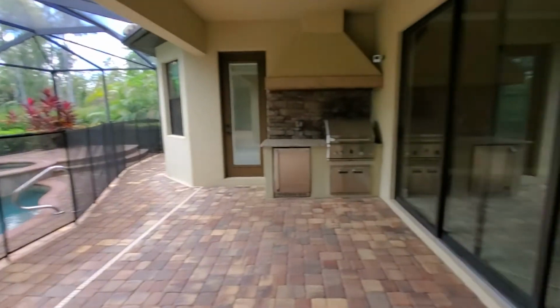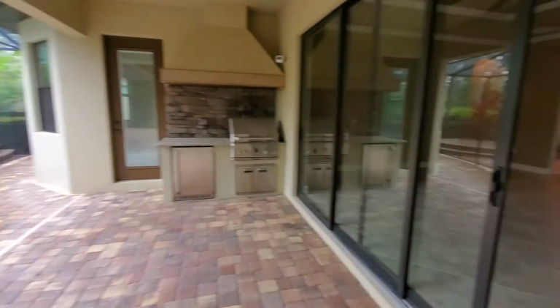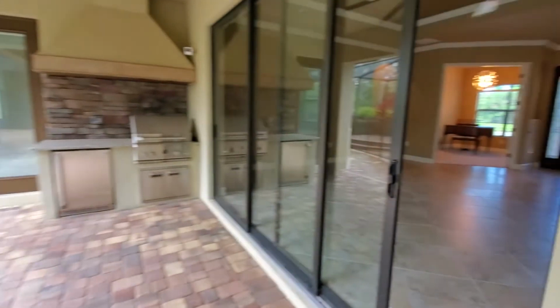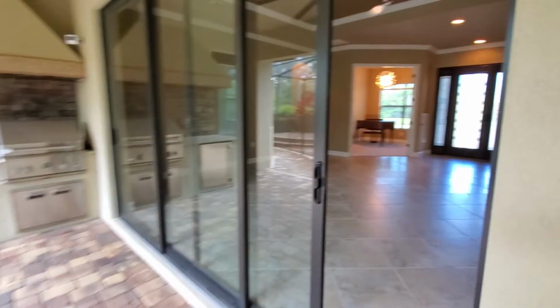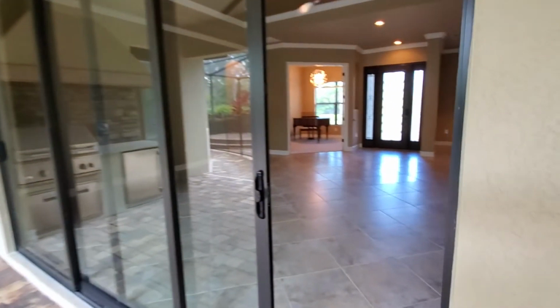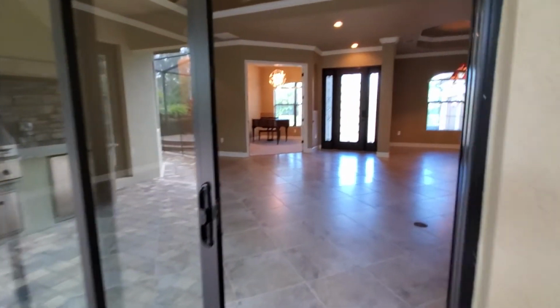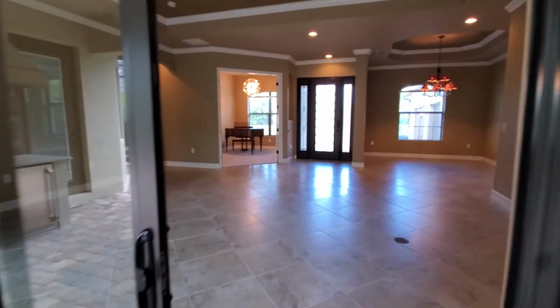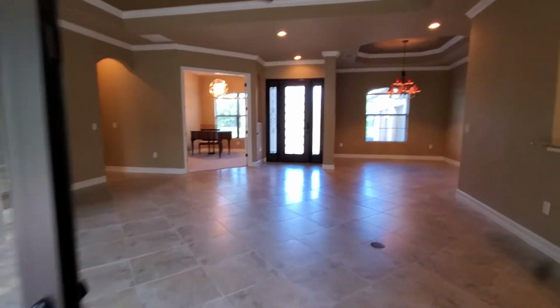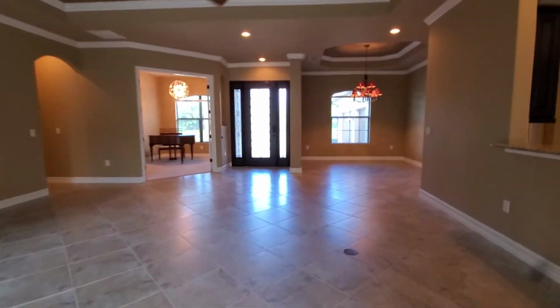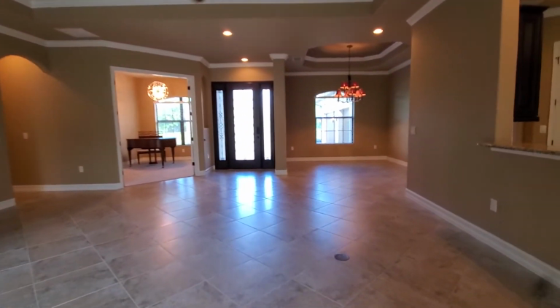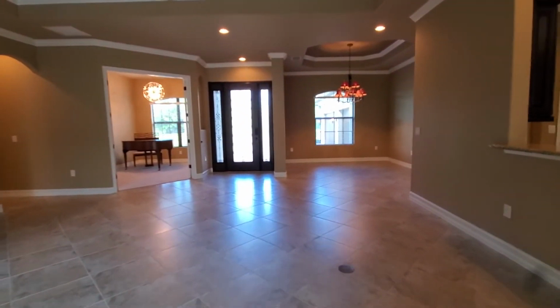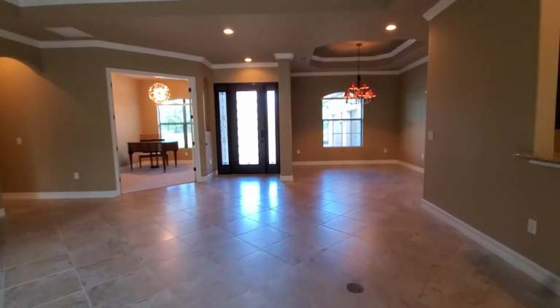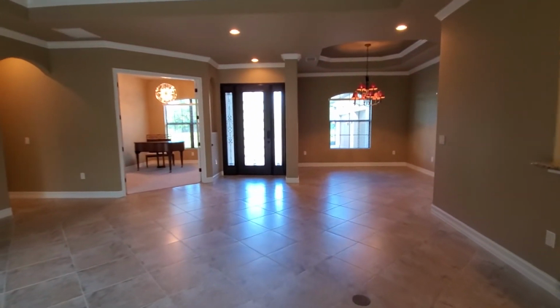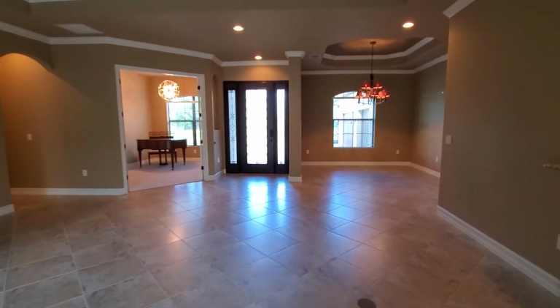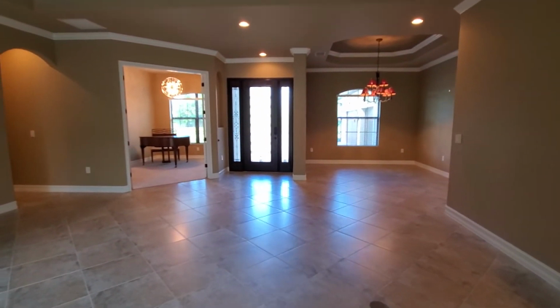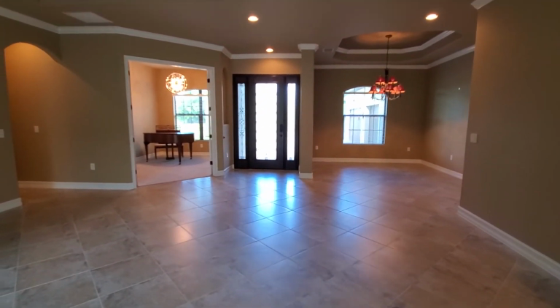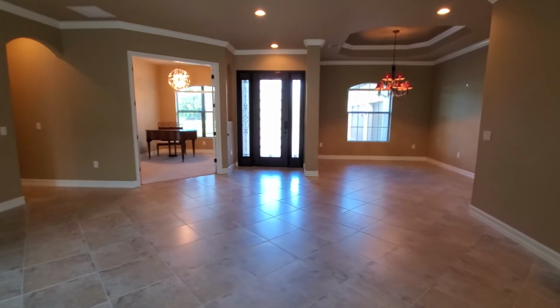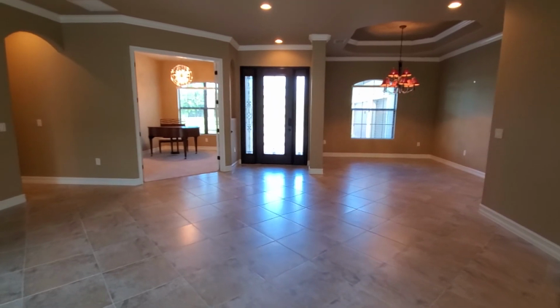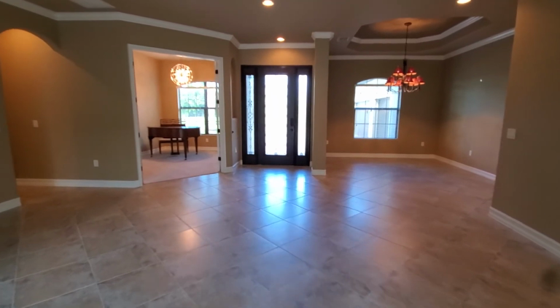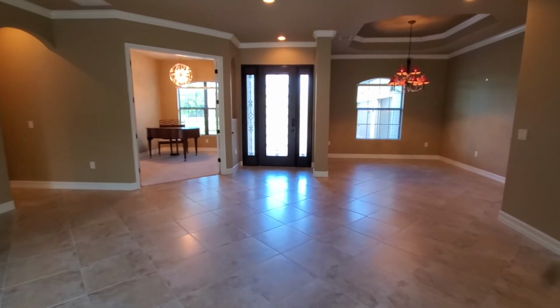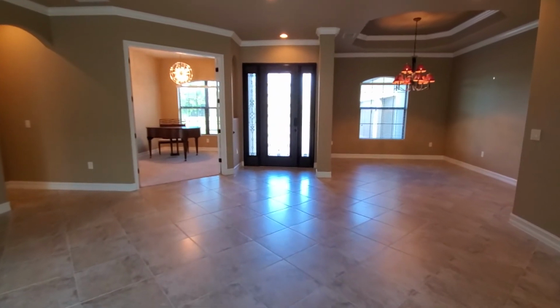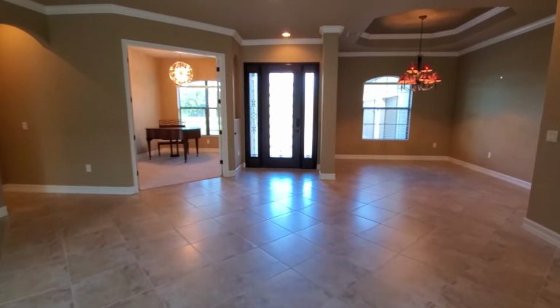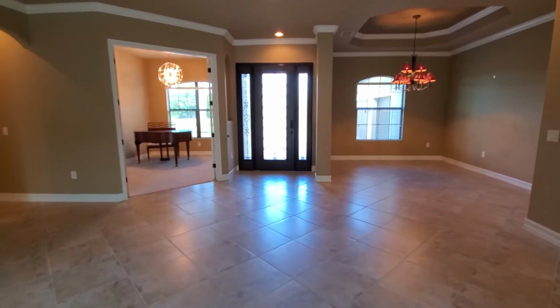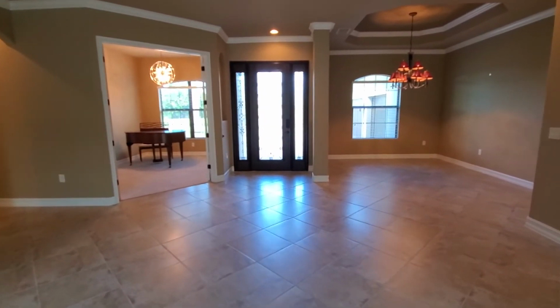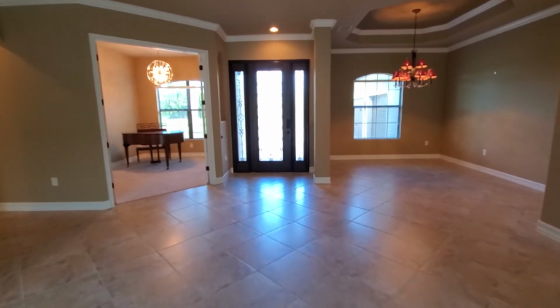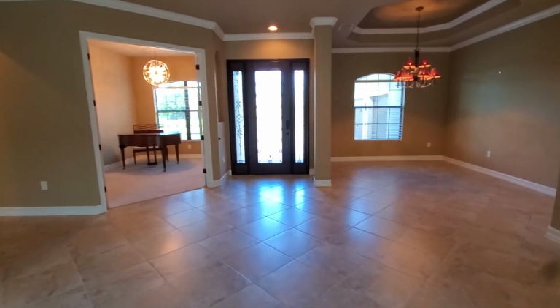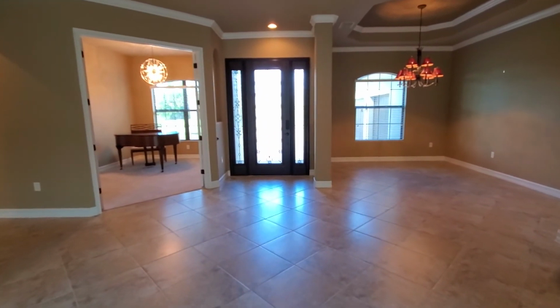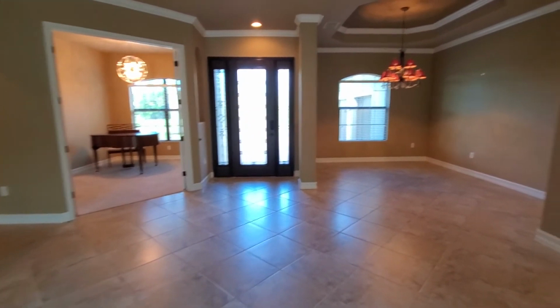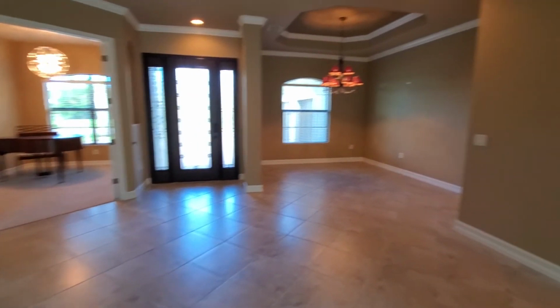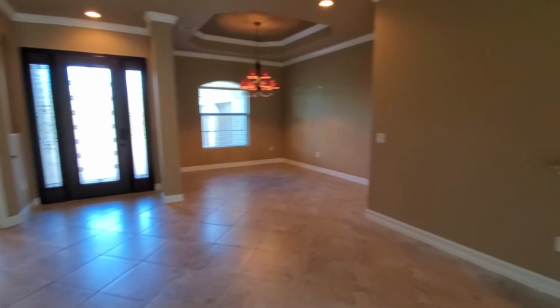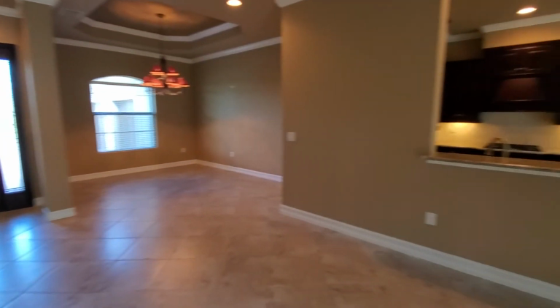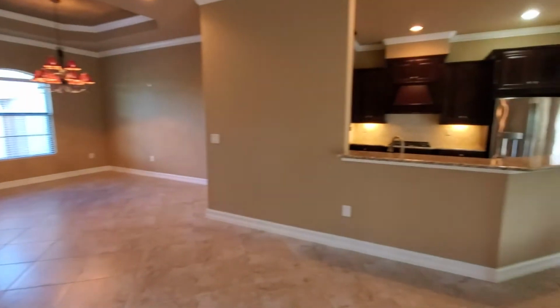So that is 9624 Friends Drive. If you're interested in this home, you can reach us at all the contact information below. This is Roberto Lee with Pinnacle Property, and we appreciate you watching.